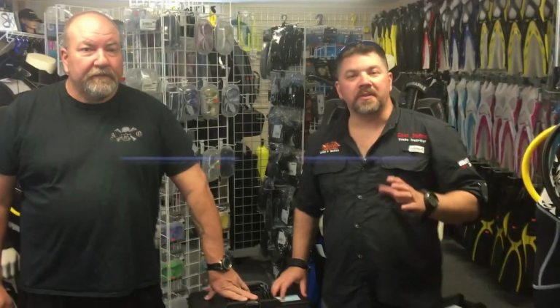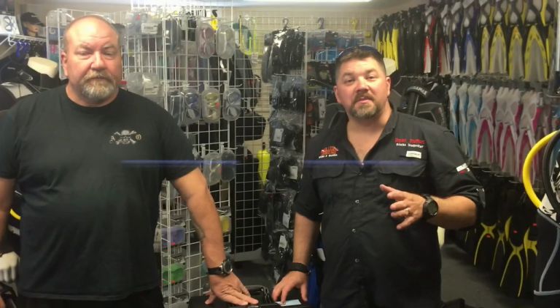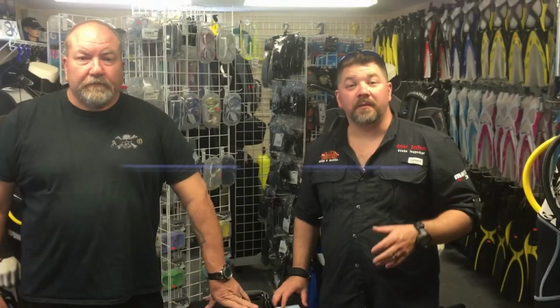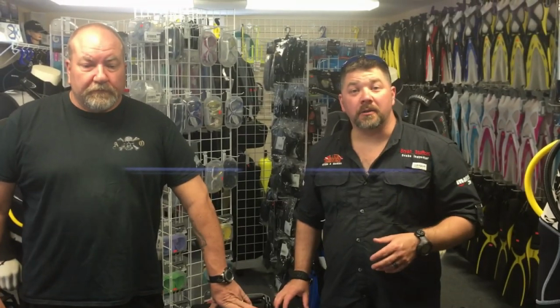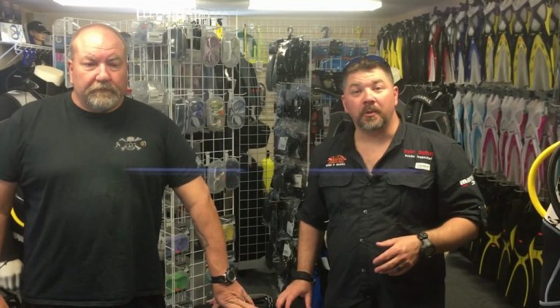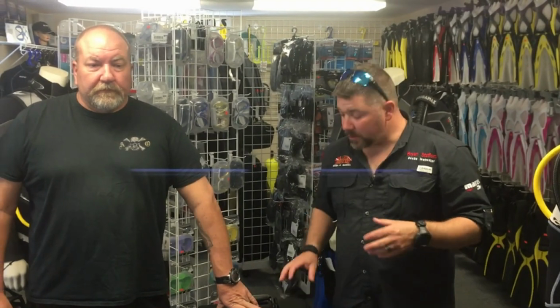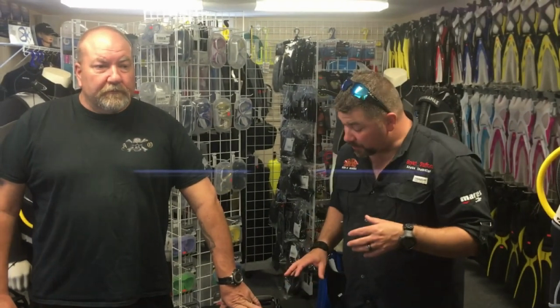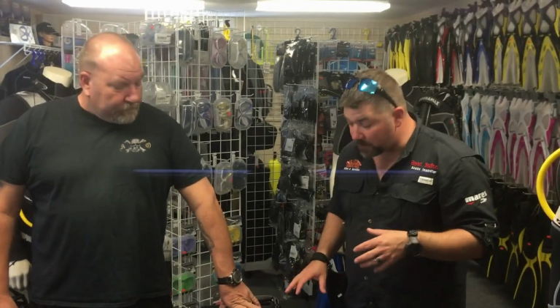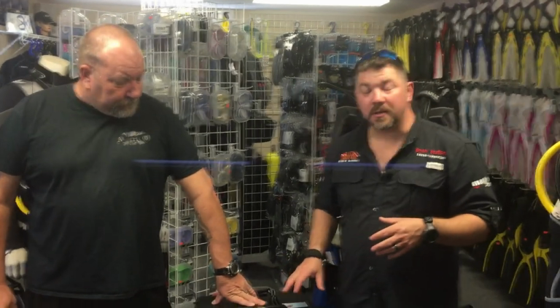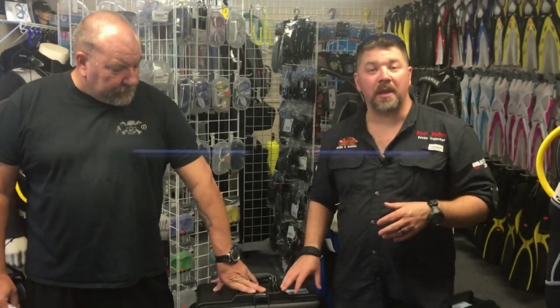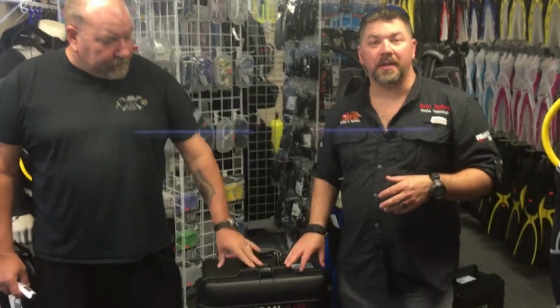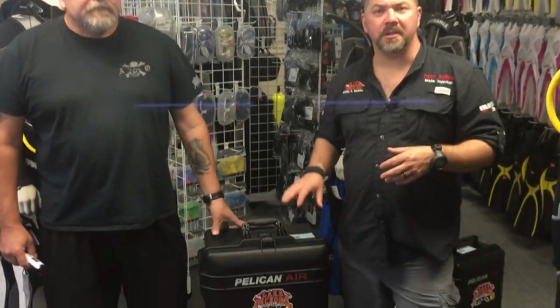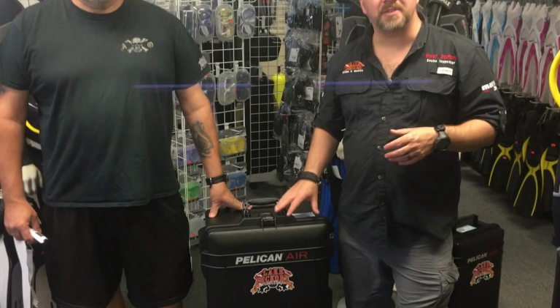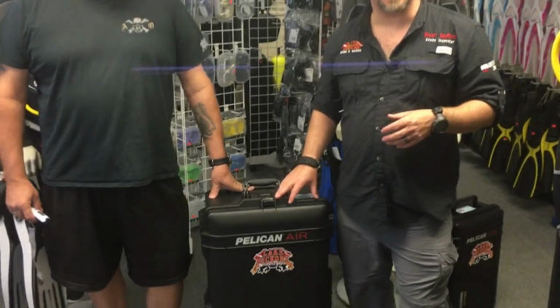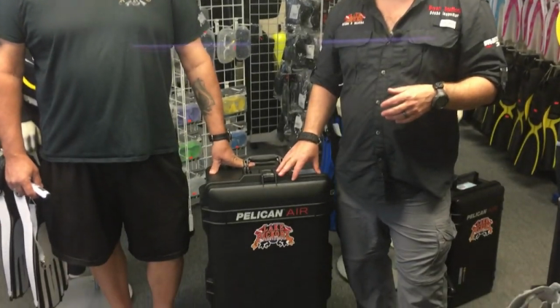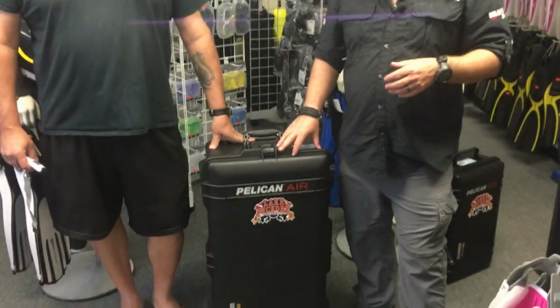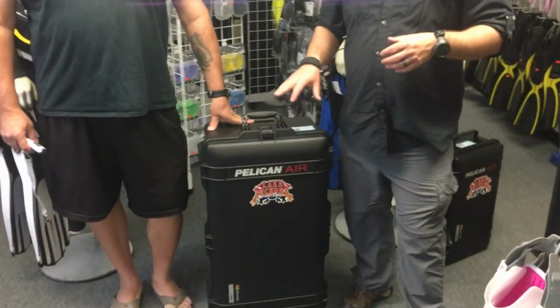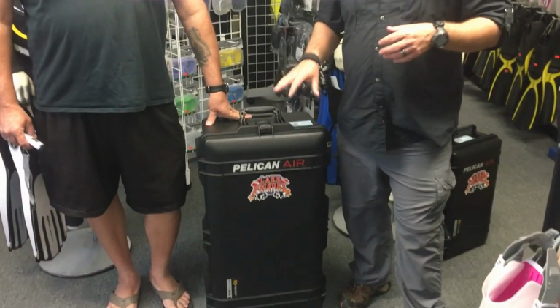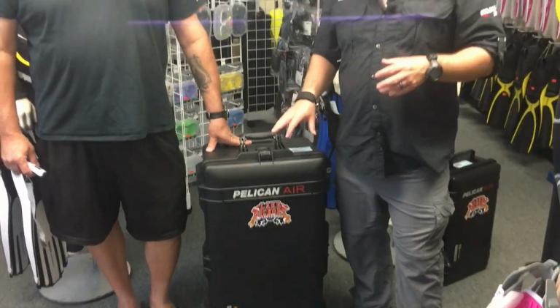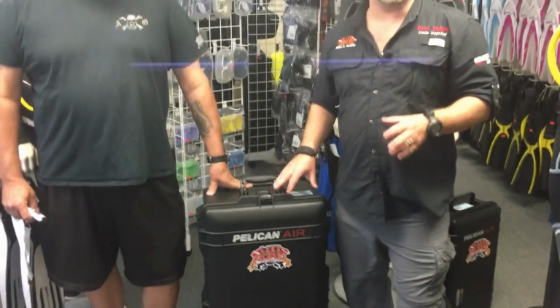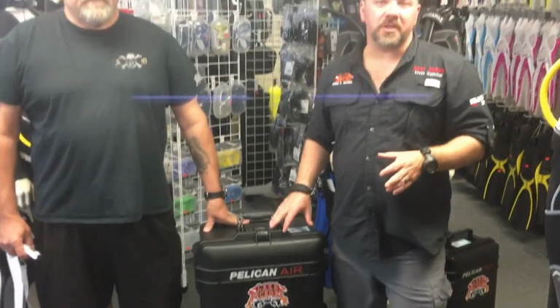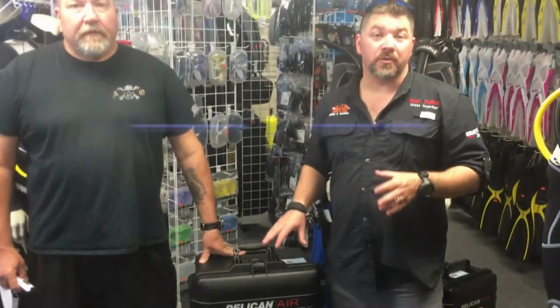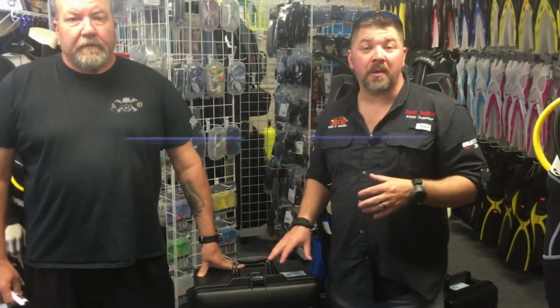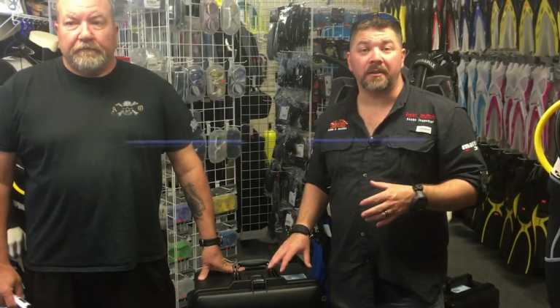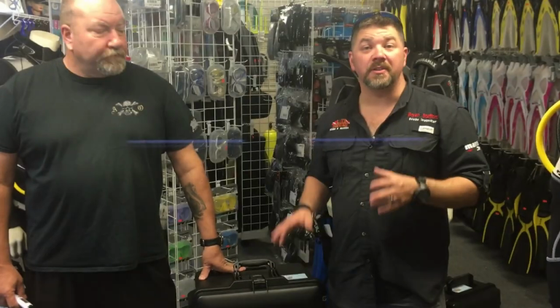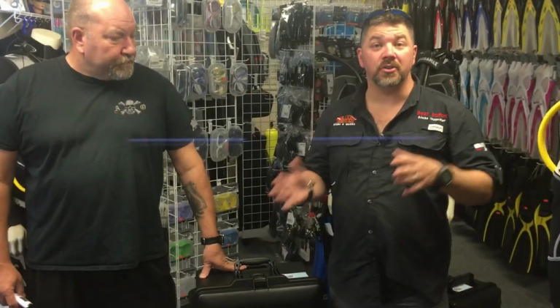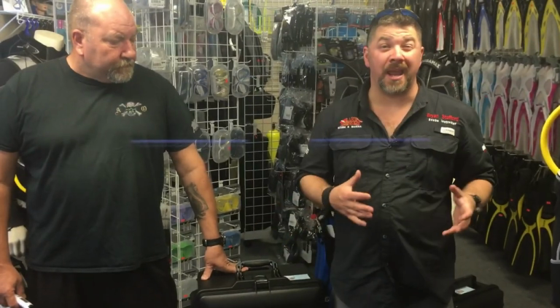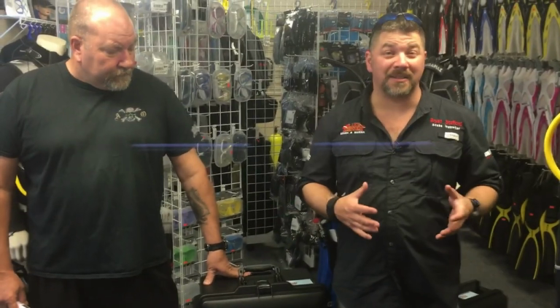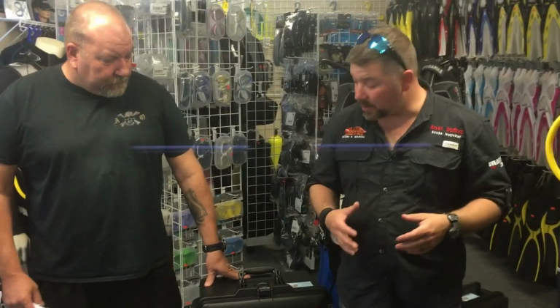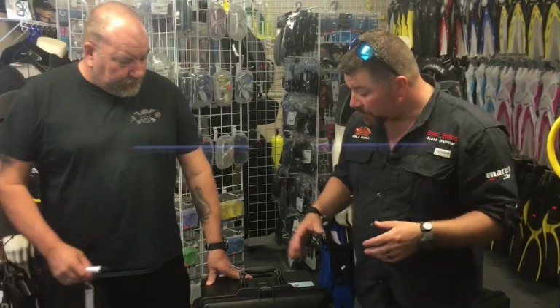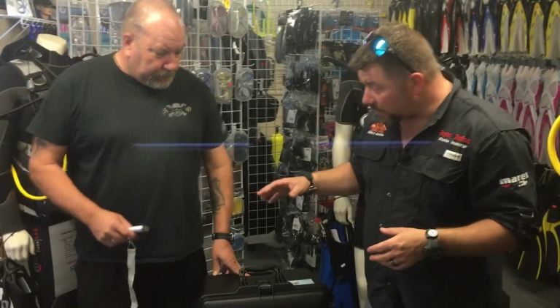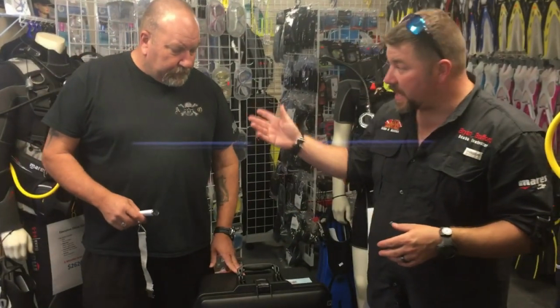What's up guys, it's Brian again from Lake Icarus. I want to take a few minutes and talk about the Pelican Air series. You've seen our review on these, but I want to show you why we have switched over to the Pelican Air series versus using a bag-style luggage.